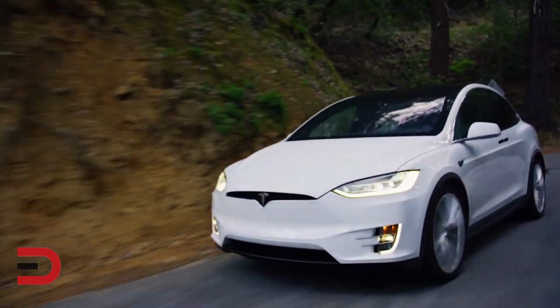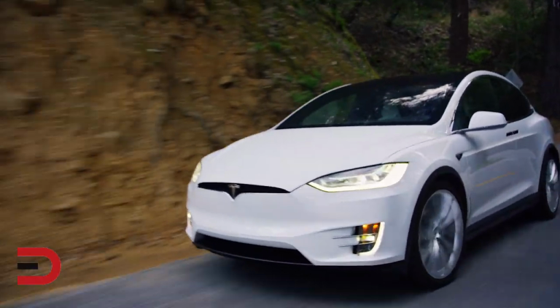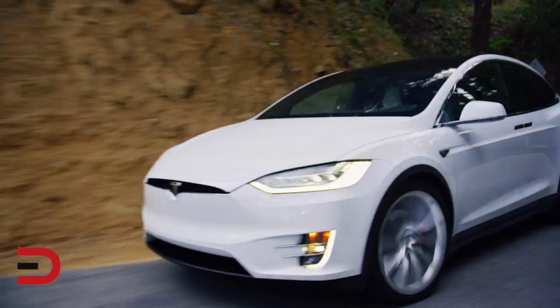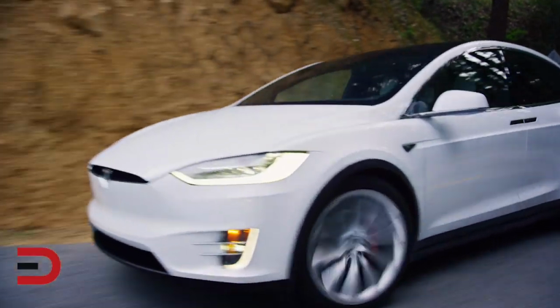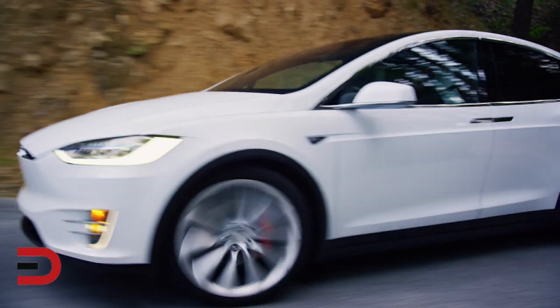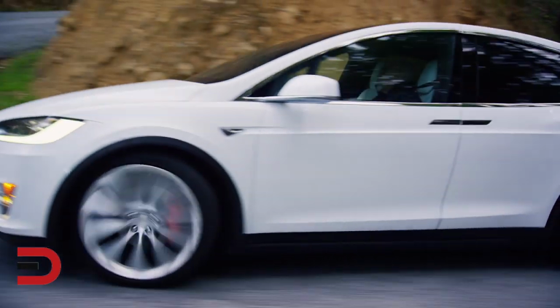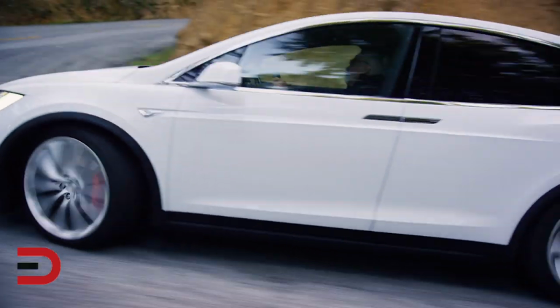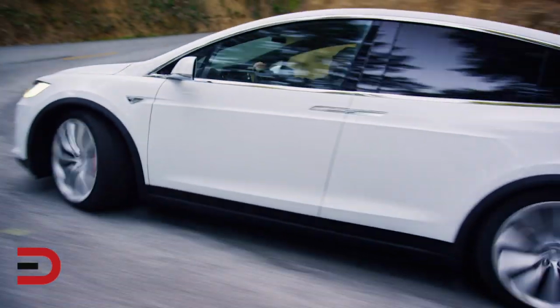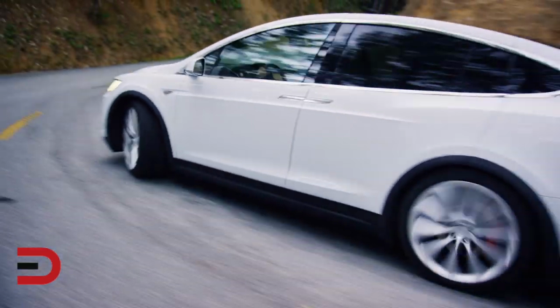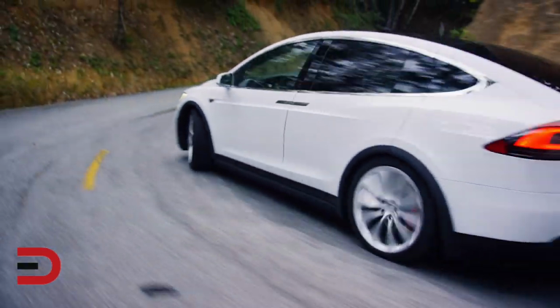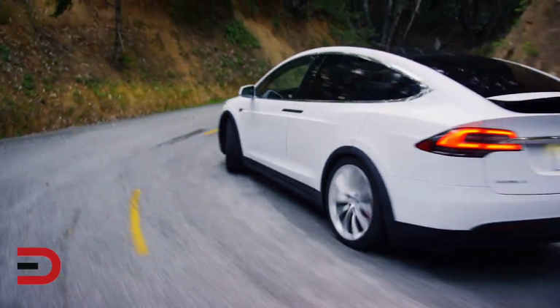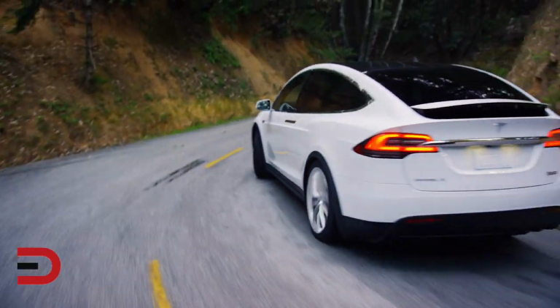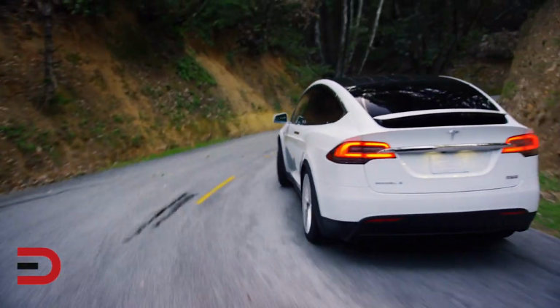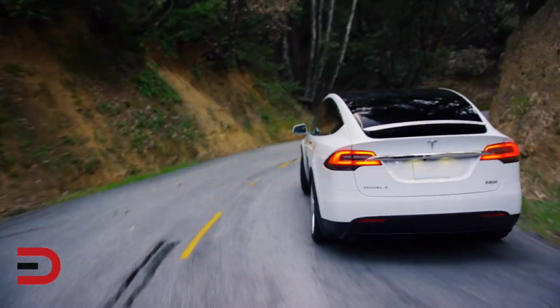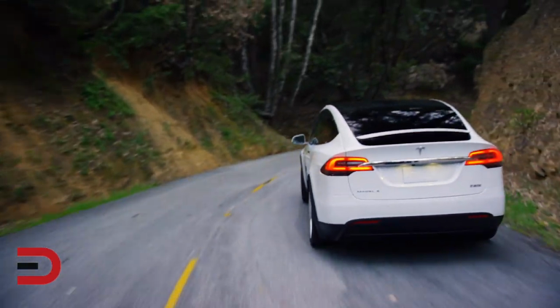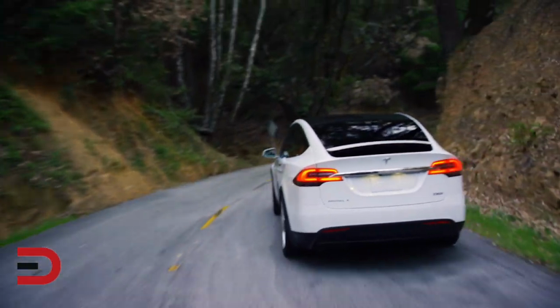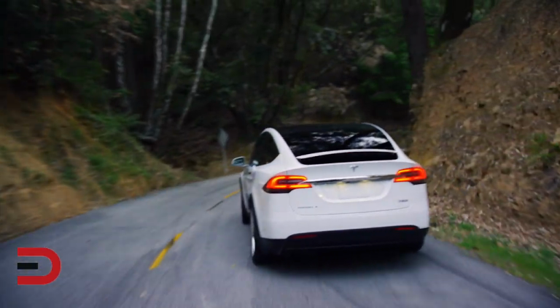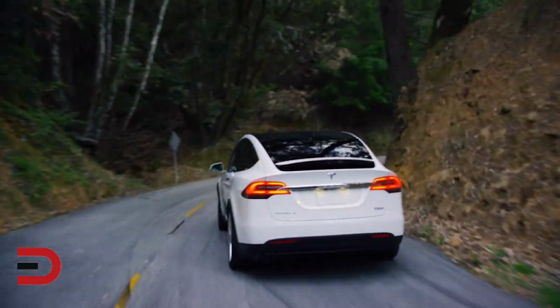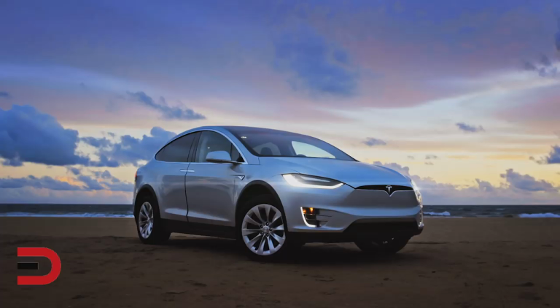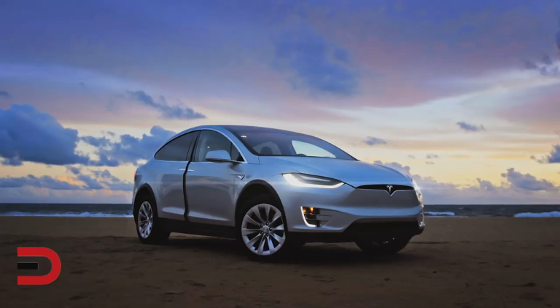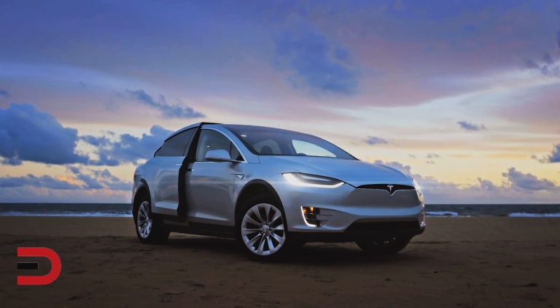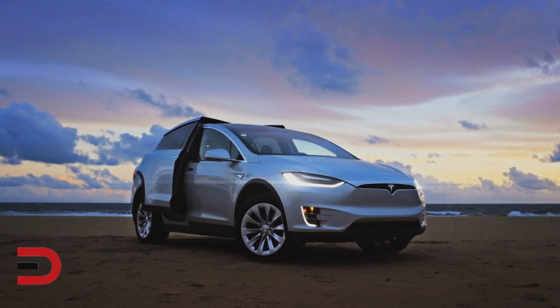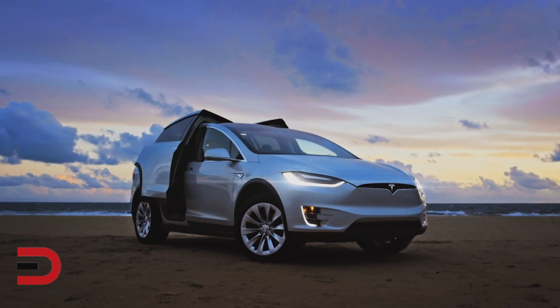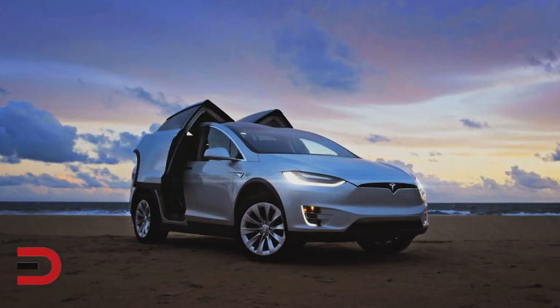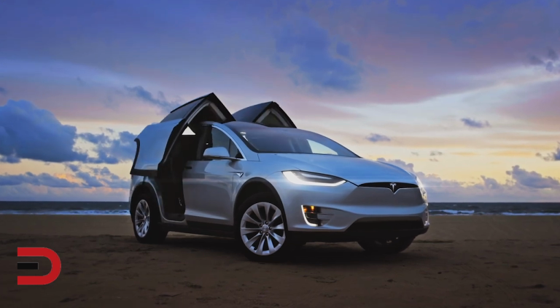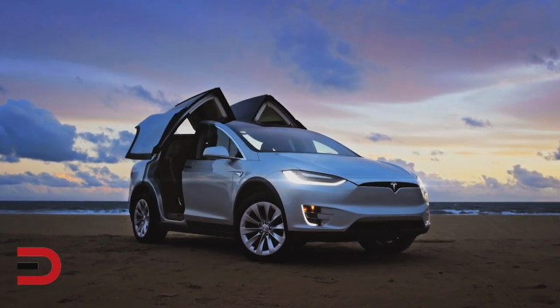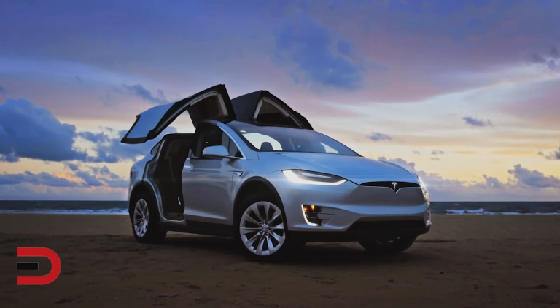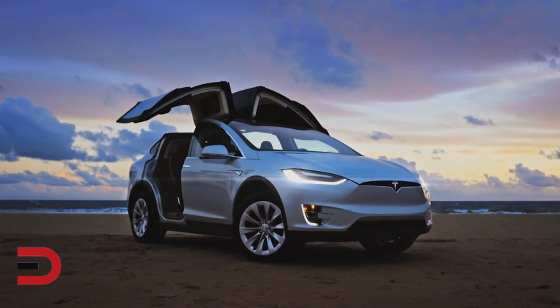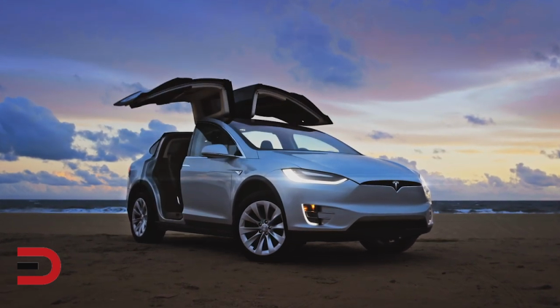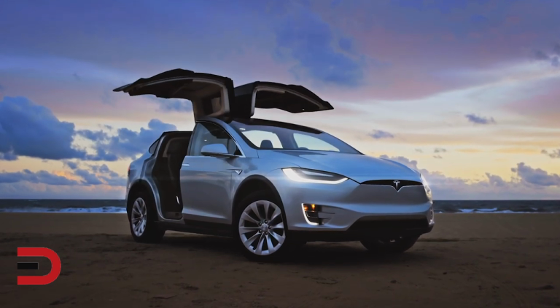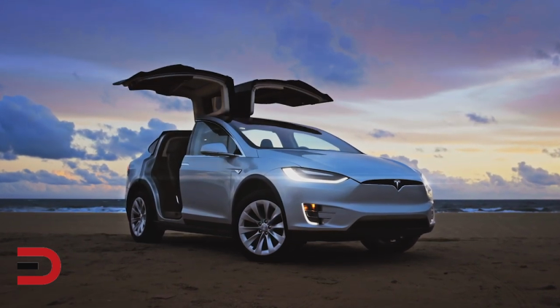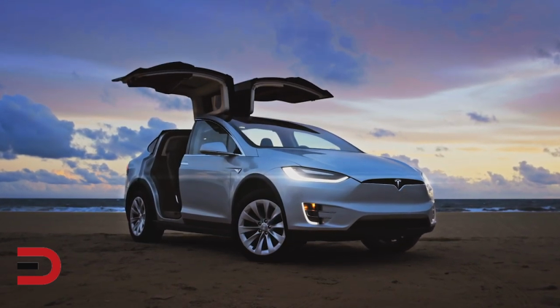As for how to contact the manufacturer: Tesla said it will contact owners of affected vehicles to schedule an appointment for repair when parts are available. The repair will typically take about an hour.